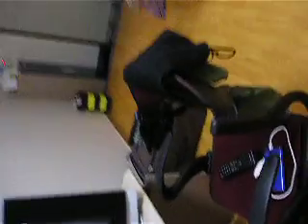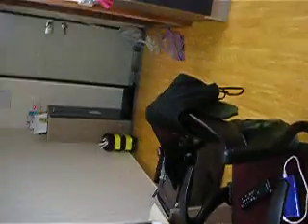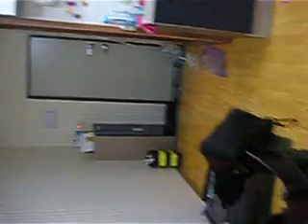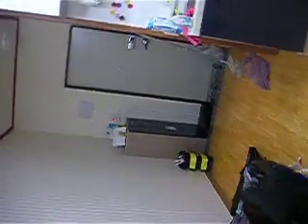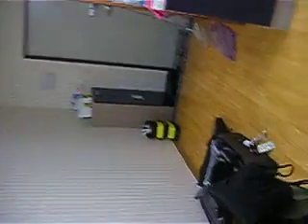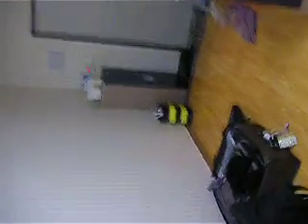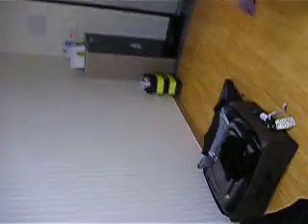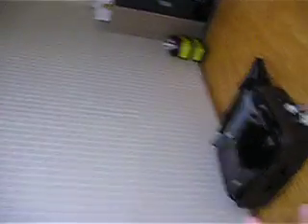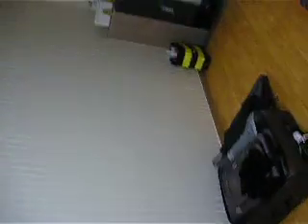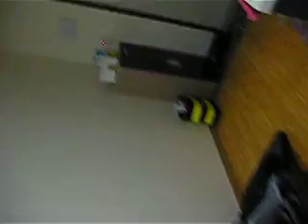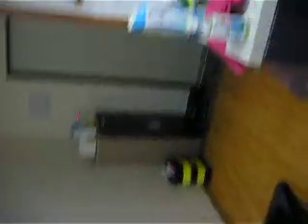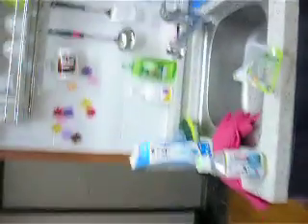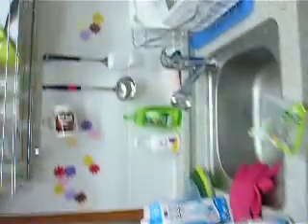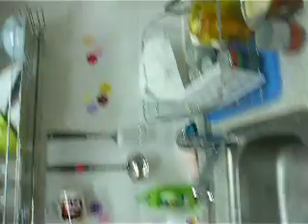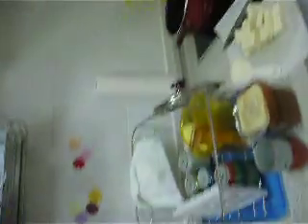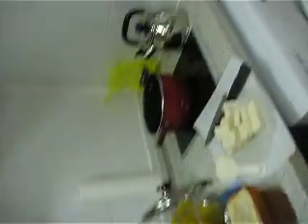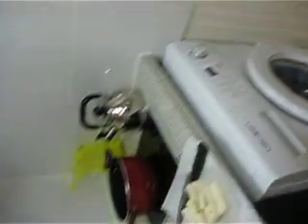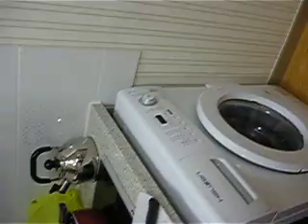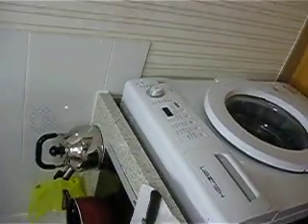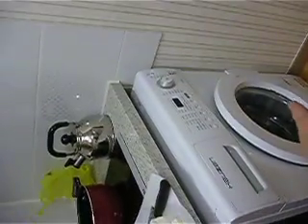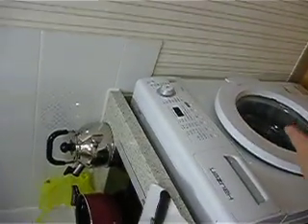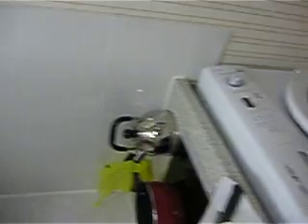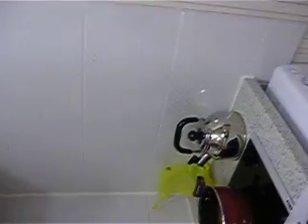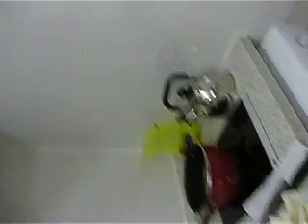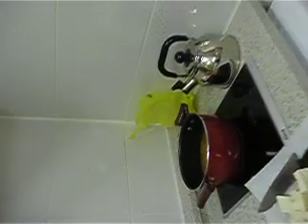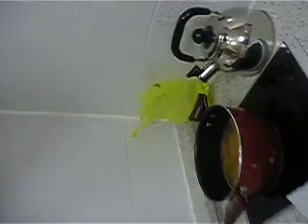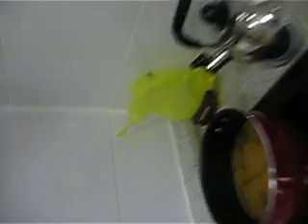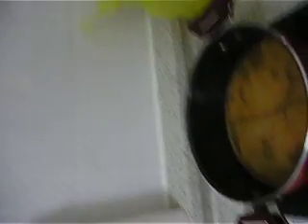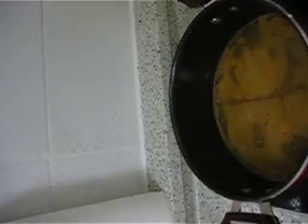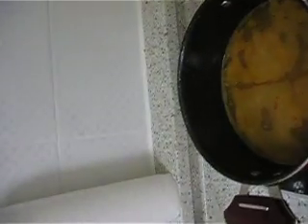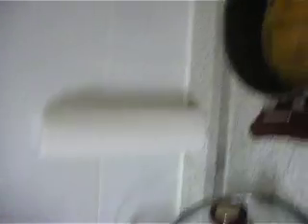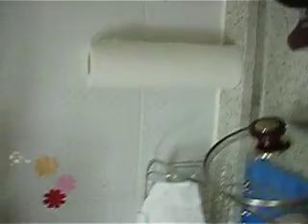My desk chair. My luggage is gonna go under my bed at some point. But here's my little kitchen and my washing machine. The miso soup looks like it's ready.